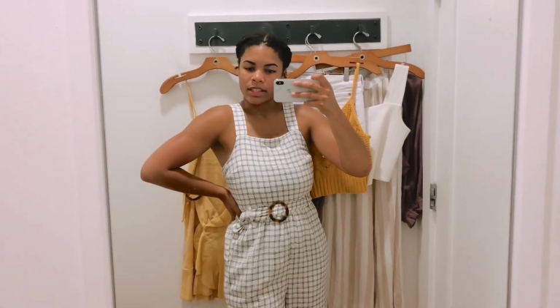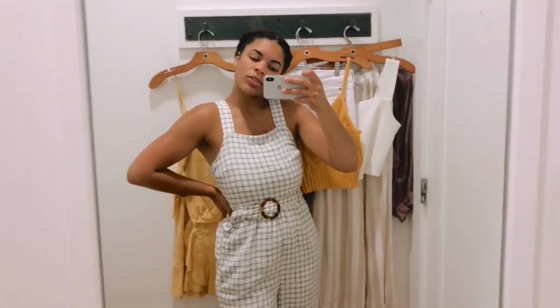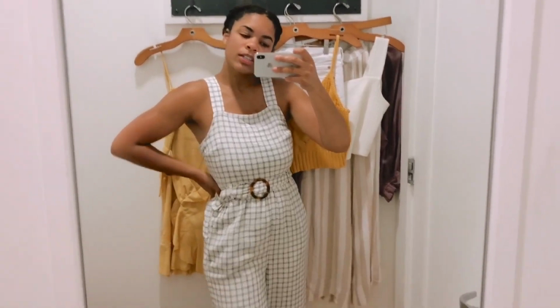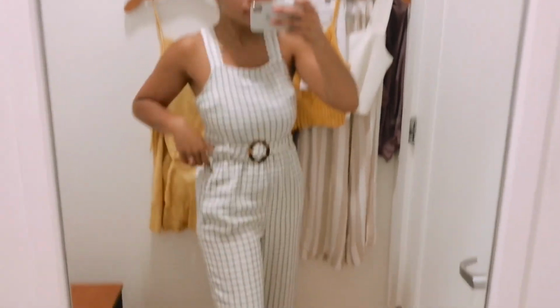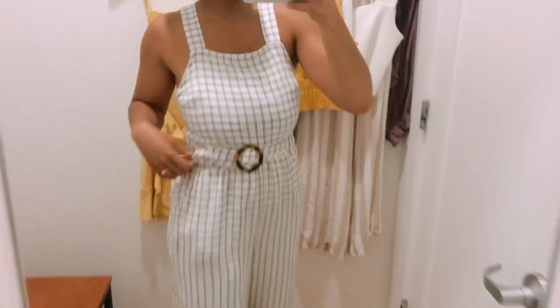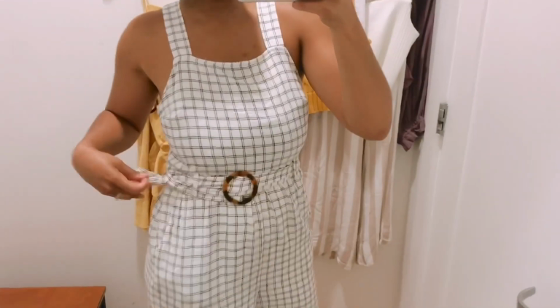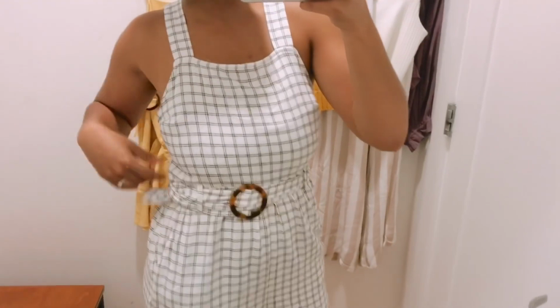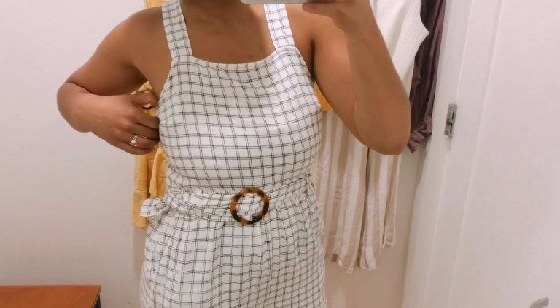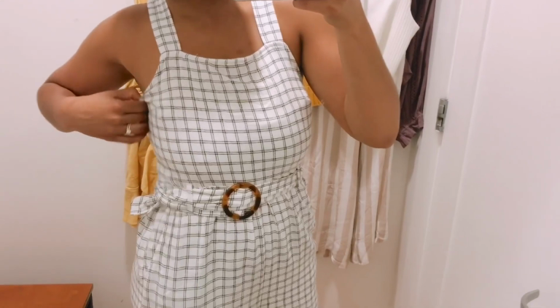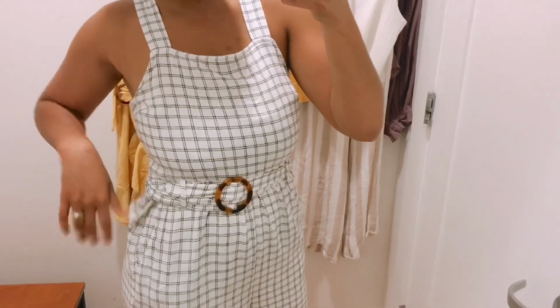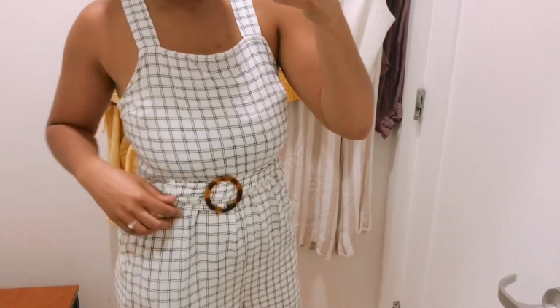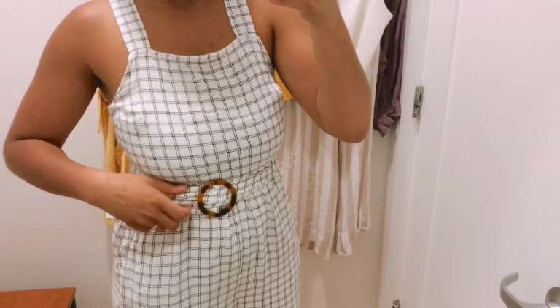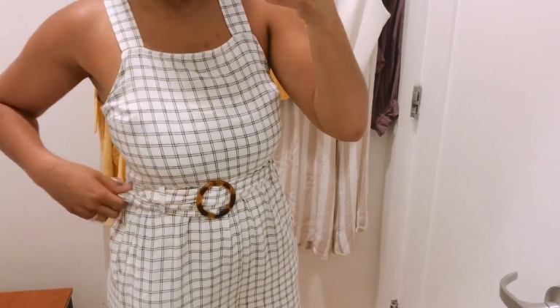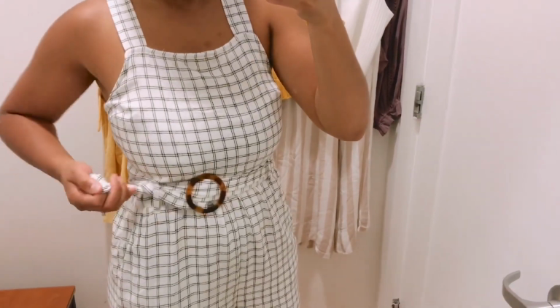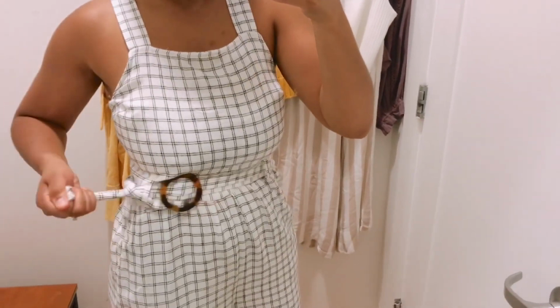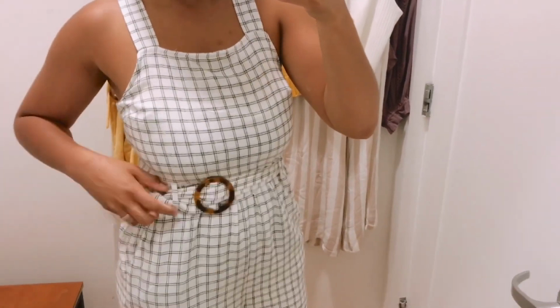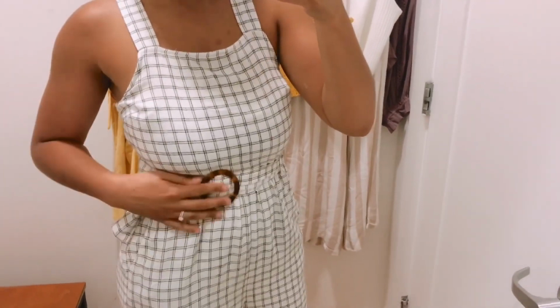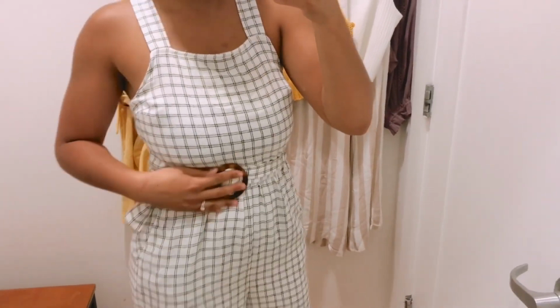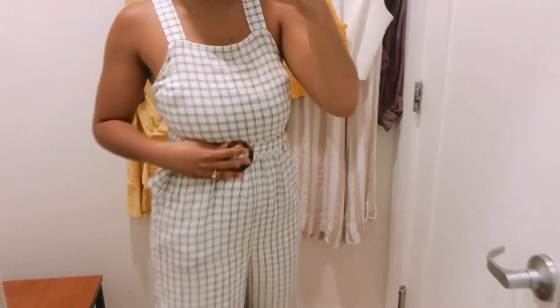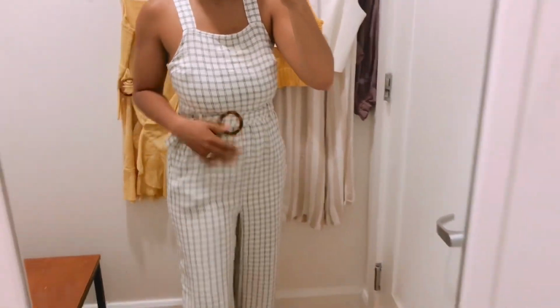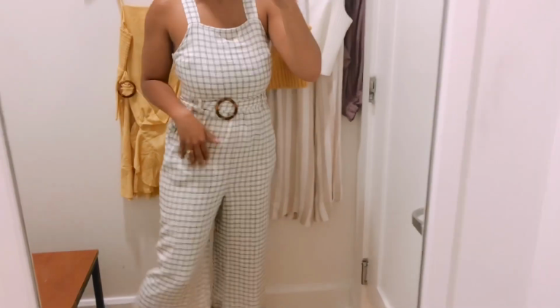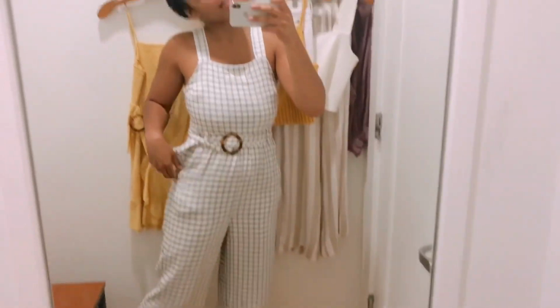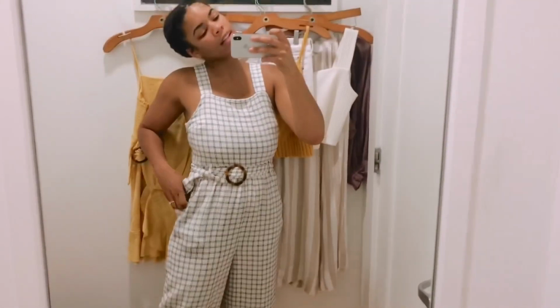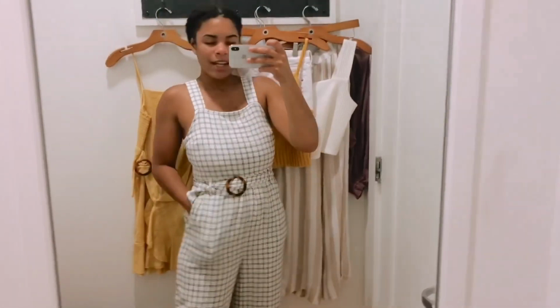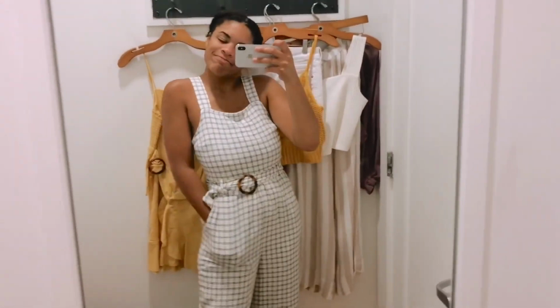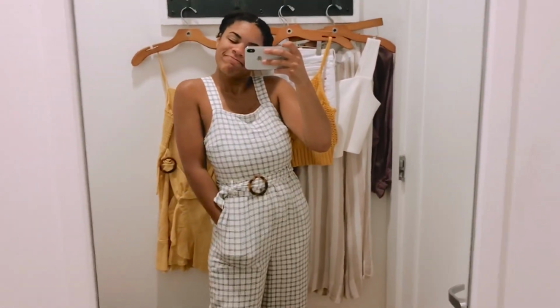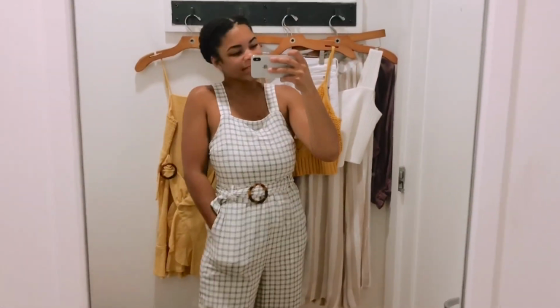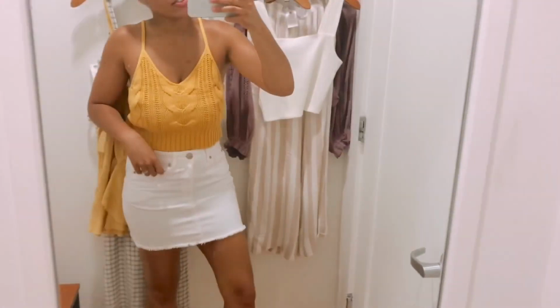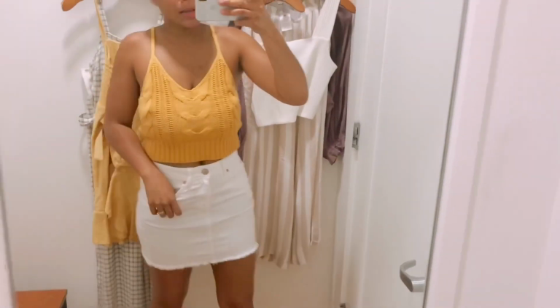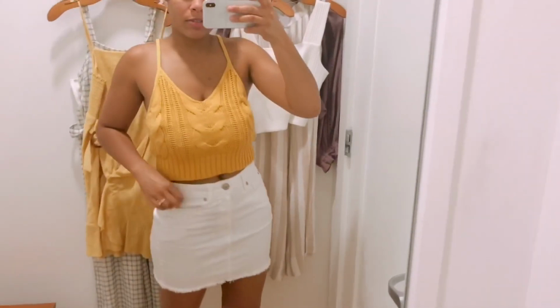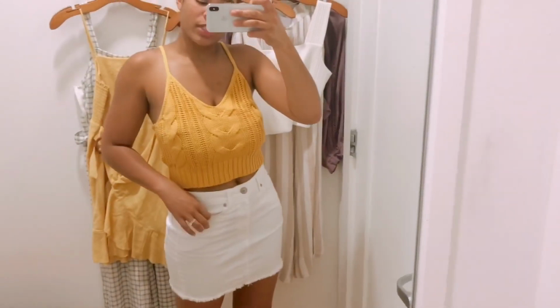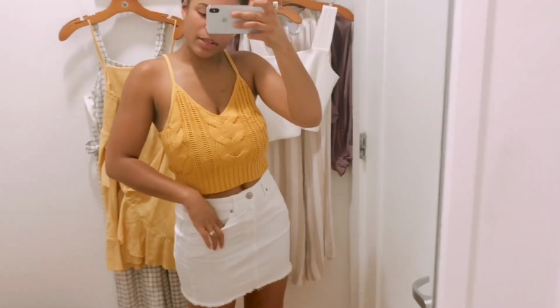Sometimes if you can get something cheaper online and then find another 20% discount code for an online-only purchase, it actually comes up cheaper online than in store. This one is really, really cute and you can make it really tight on your body if you need to. I love that.